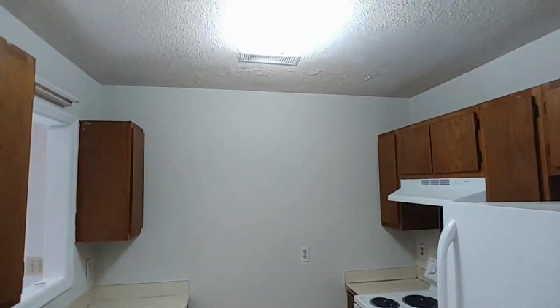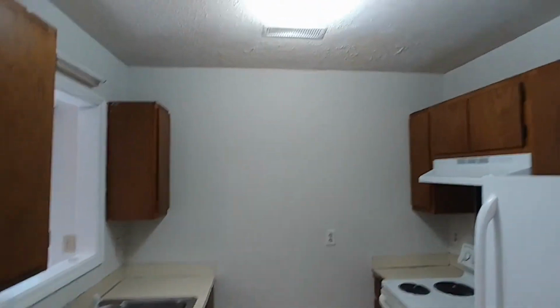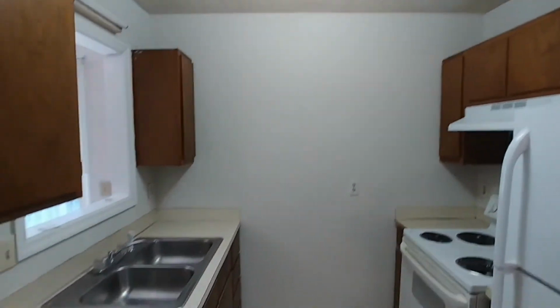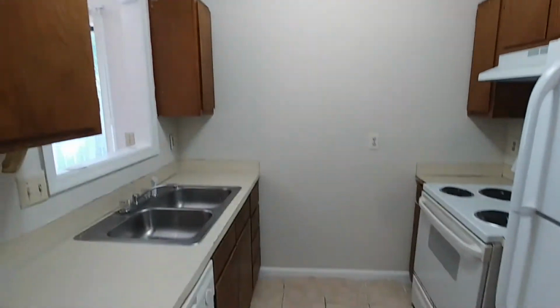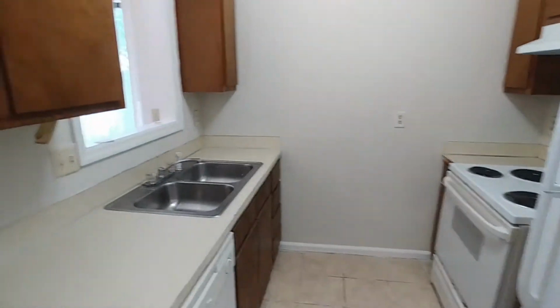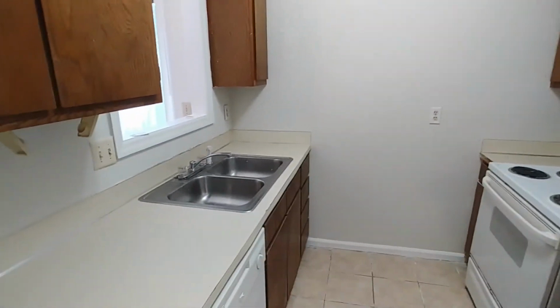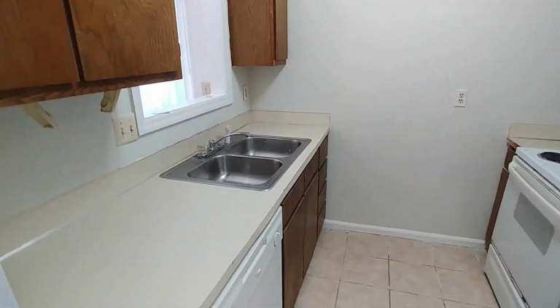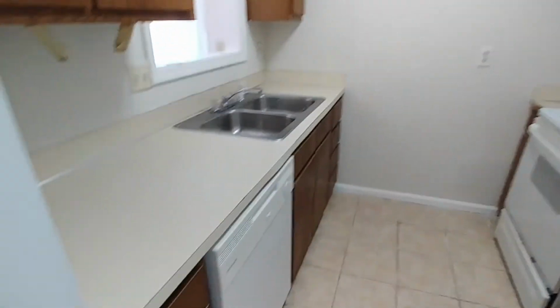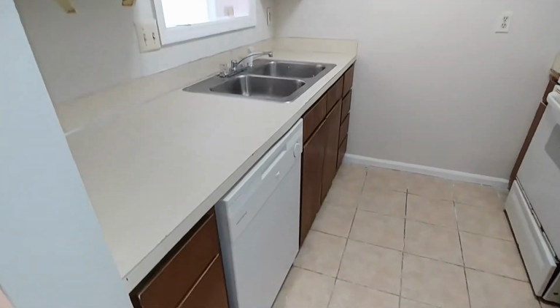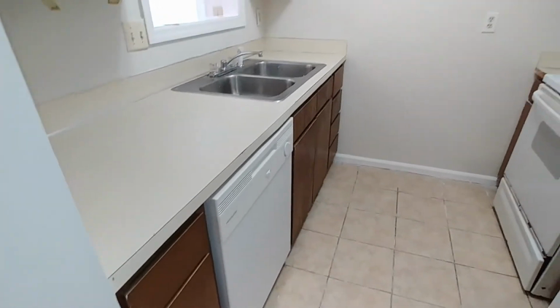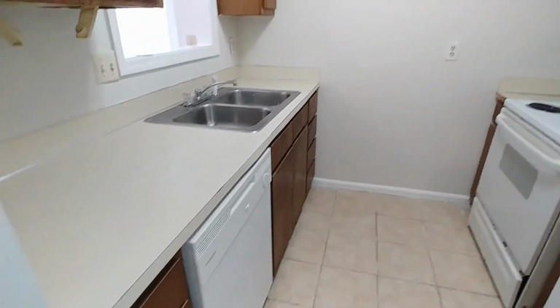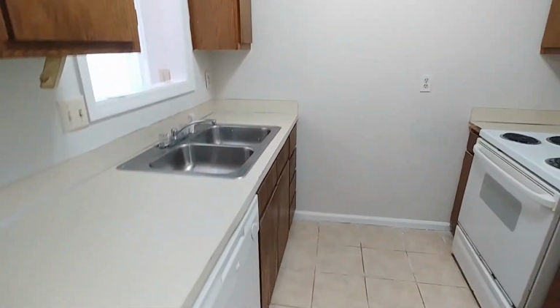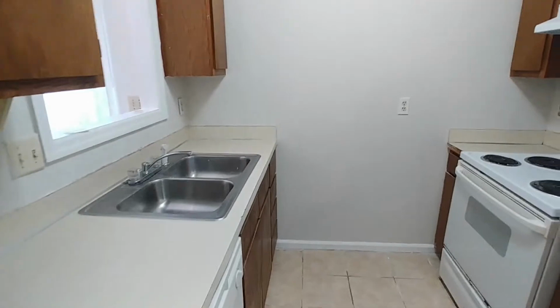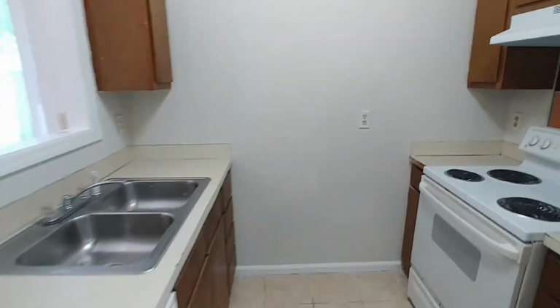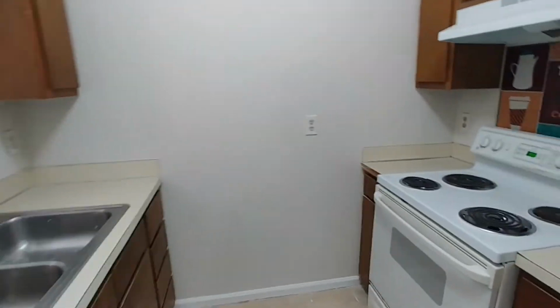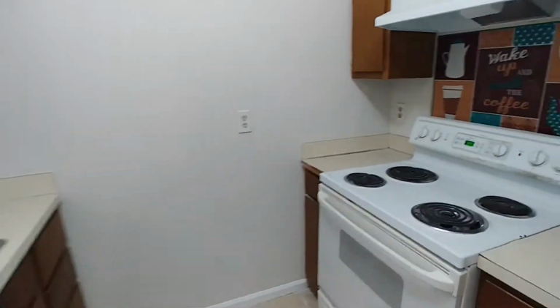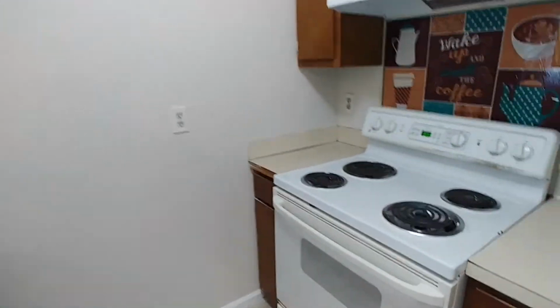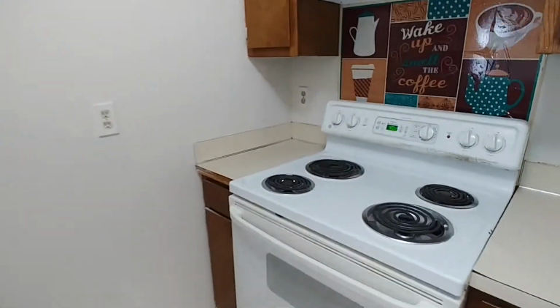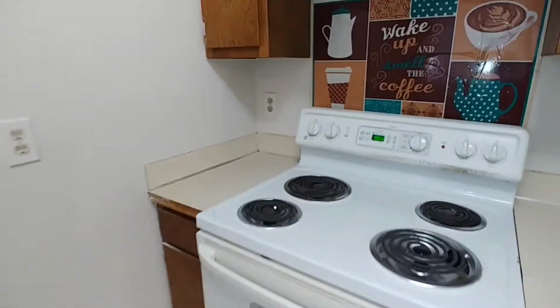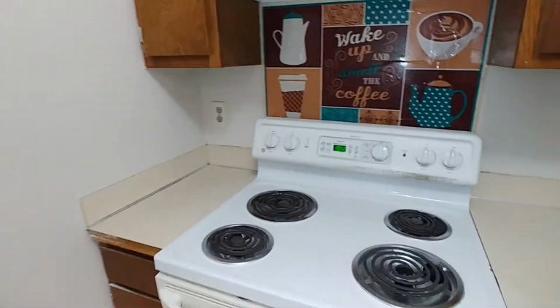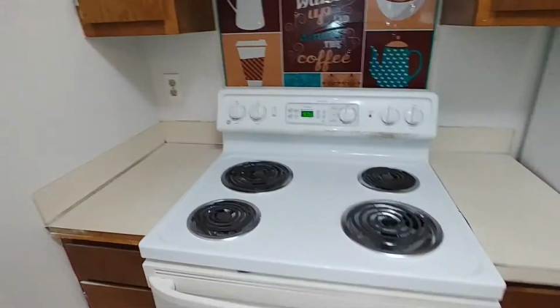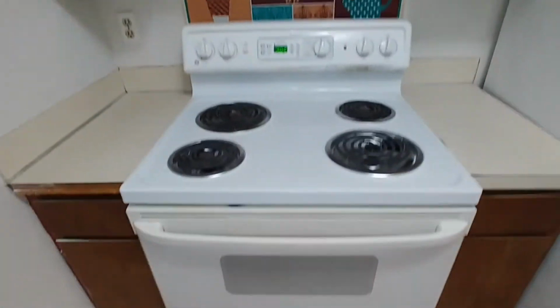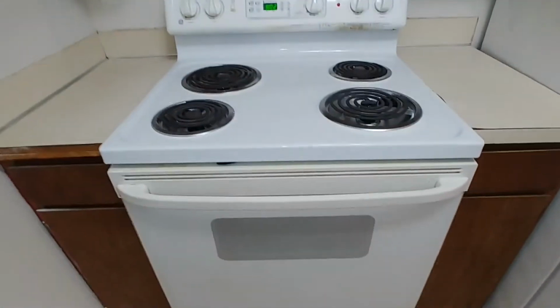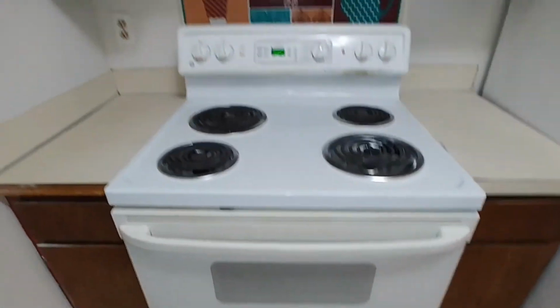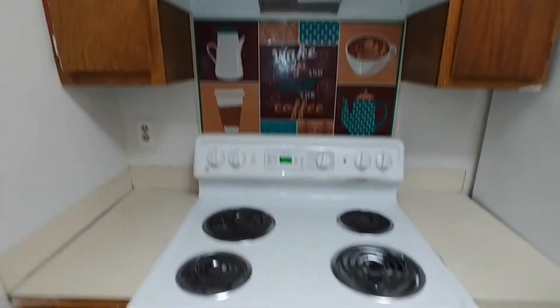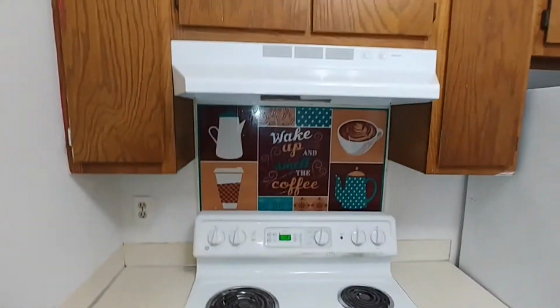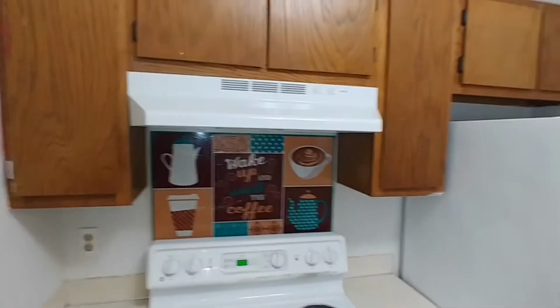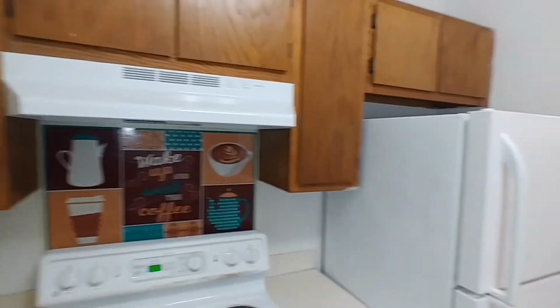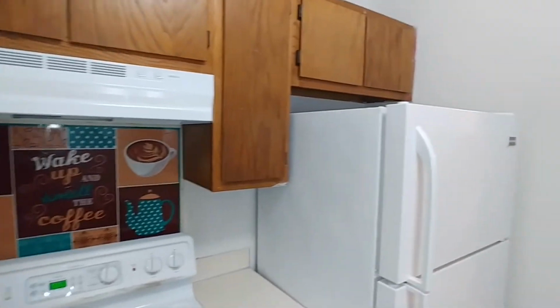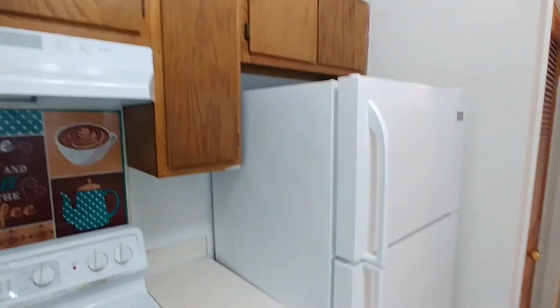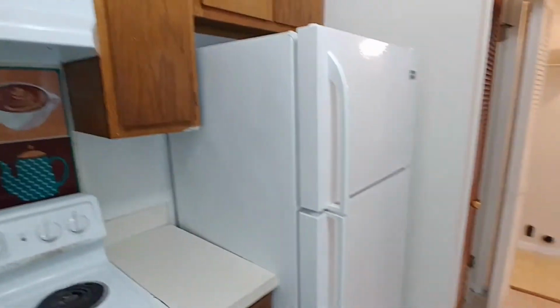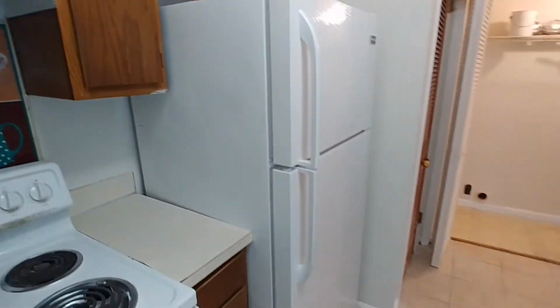Just behind us is our kitchen. We have a double sink, dishwasher, four-burner electric stove, and our refrigerator there.